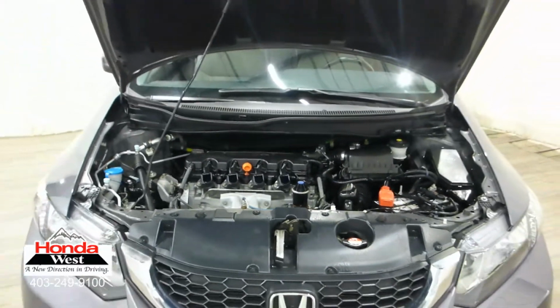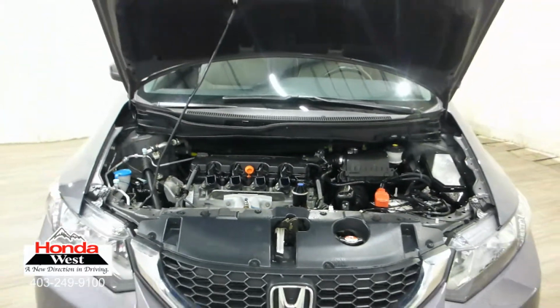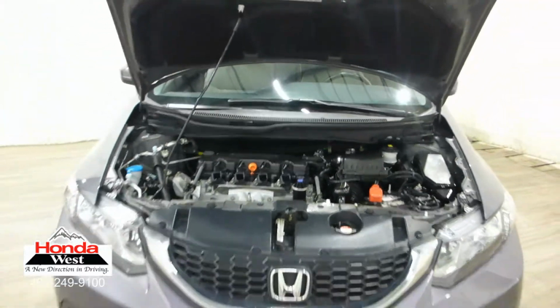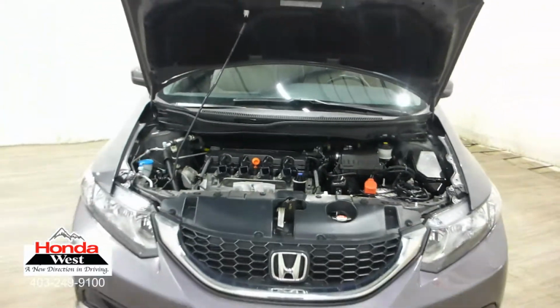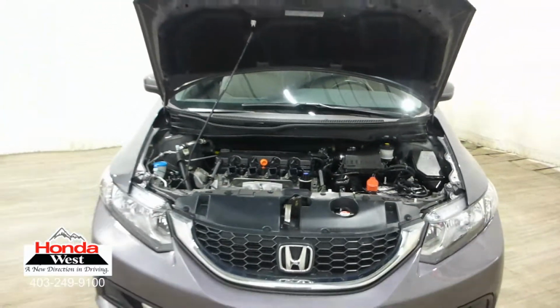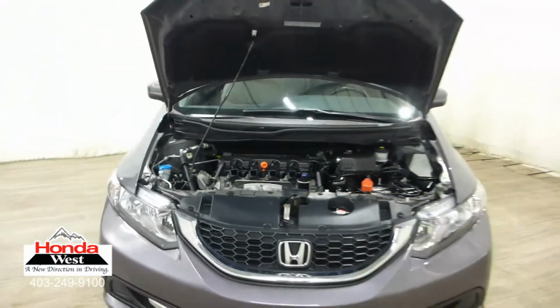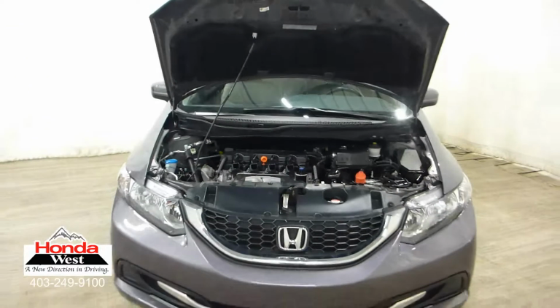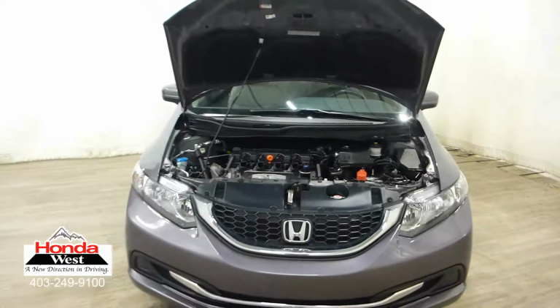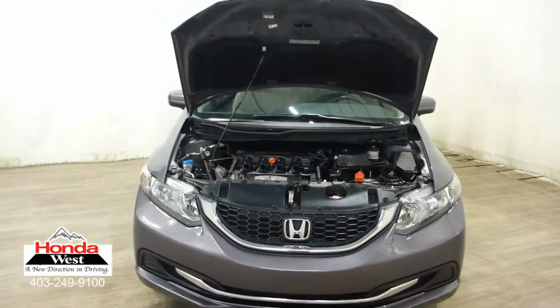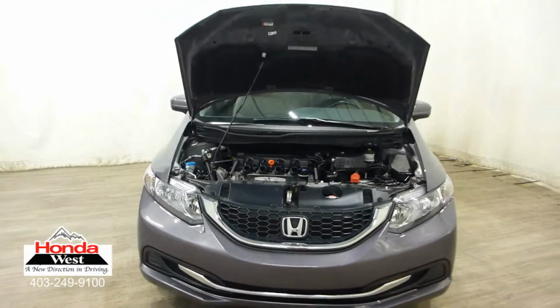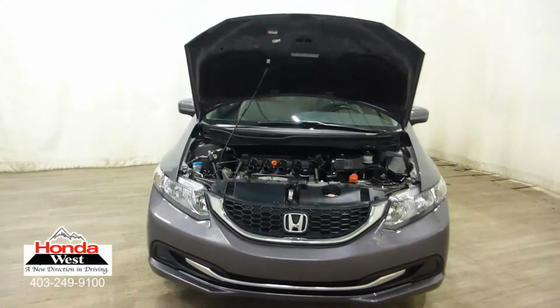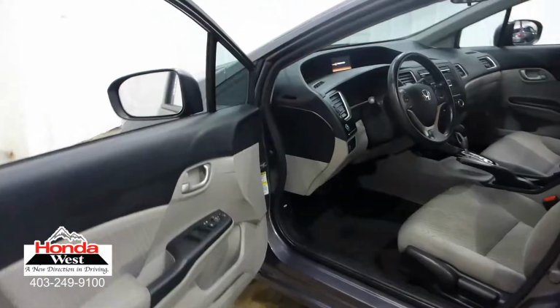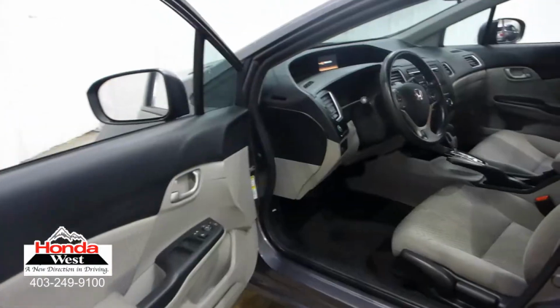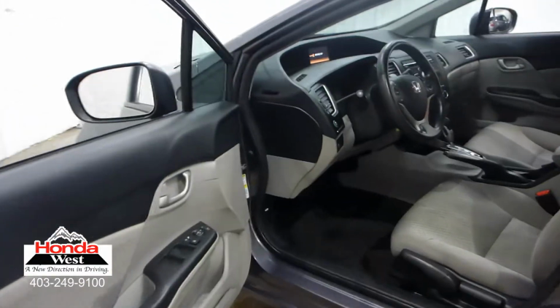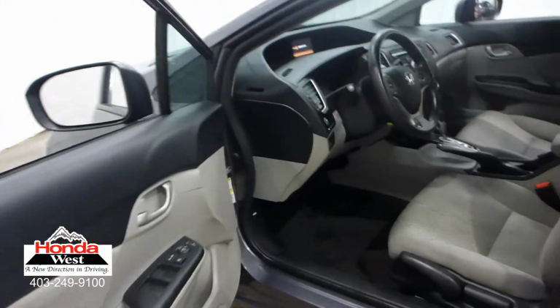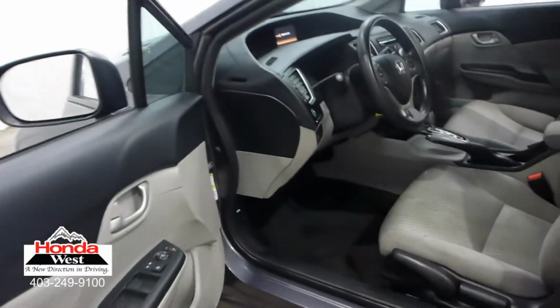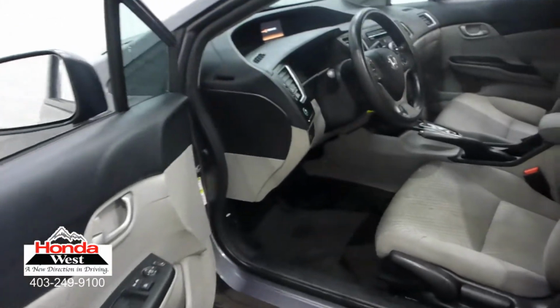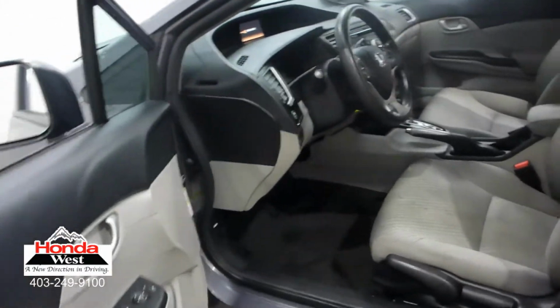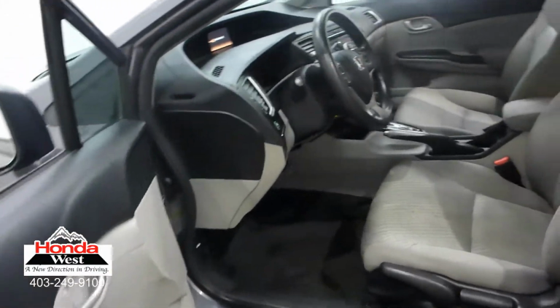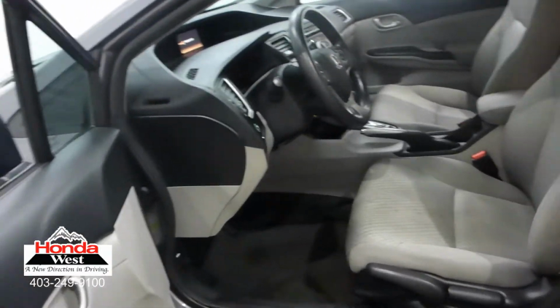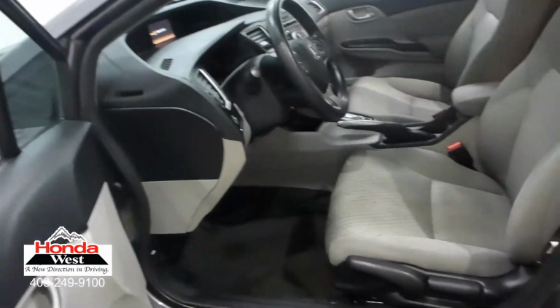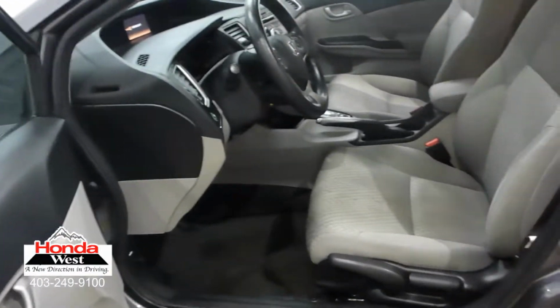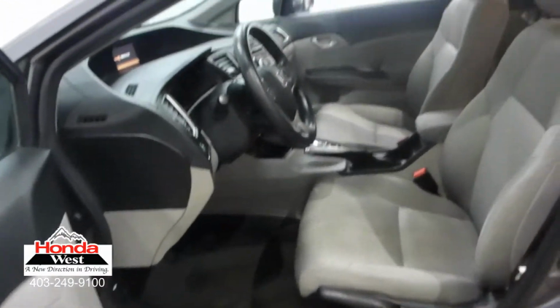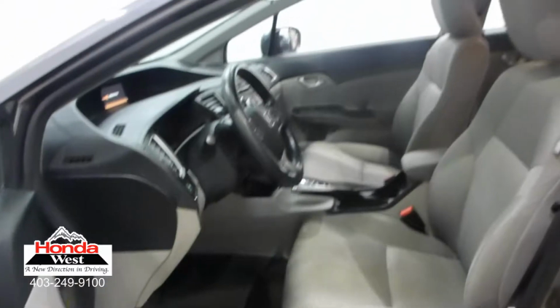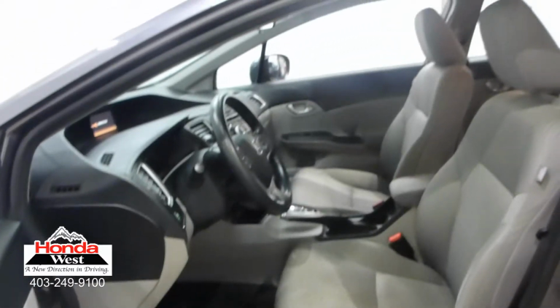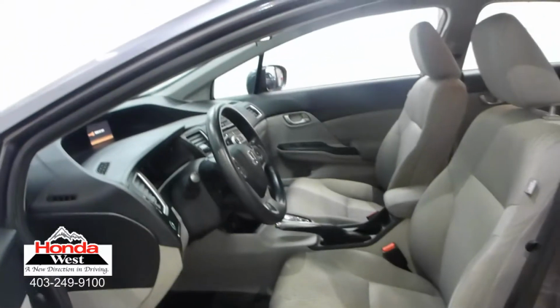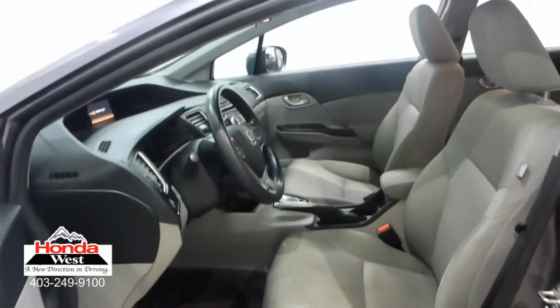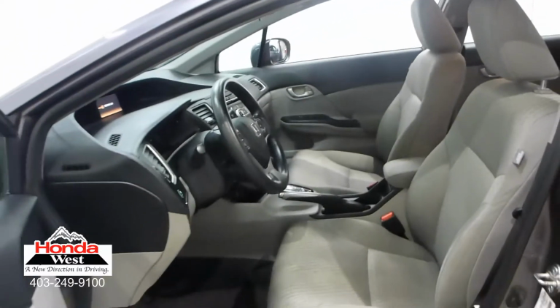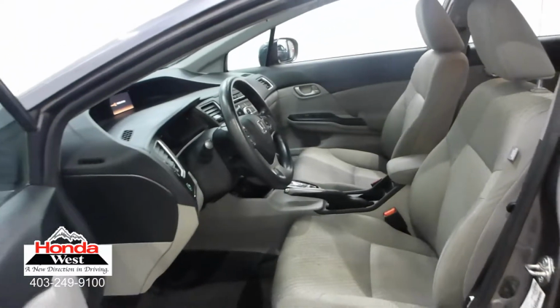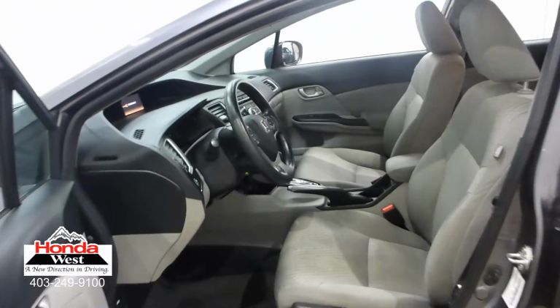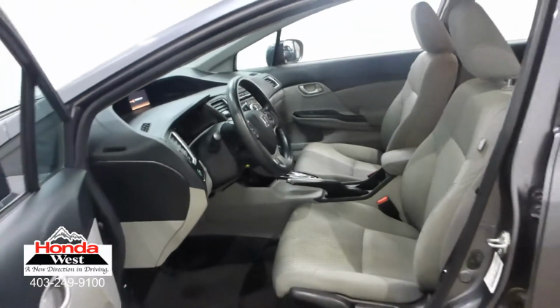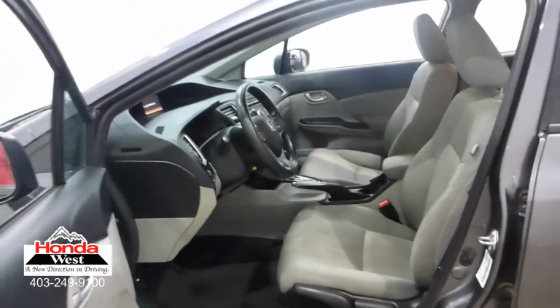We know that you're going to do the internet research yourself, so why not just cut to the chase? You get a great vehicle at the lowest possible price, and we sell a car. The best thing is, we don't have to spend hours haggling back and forth.